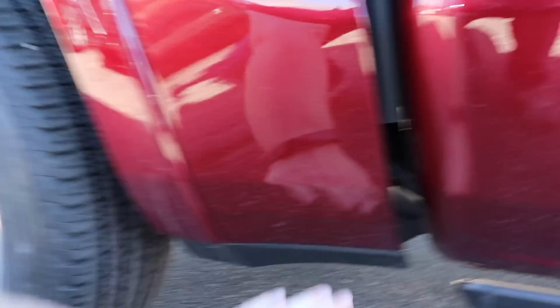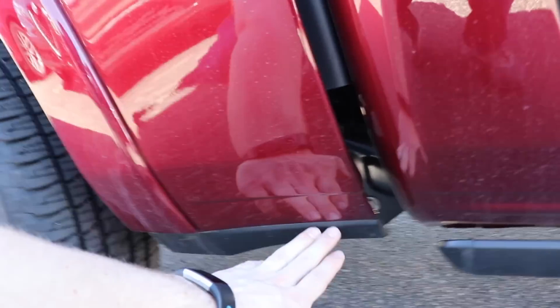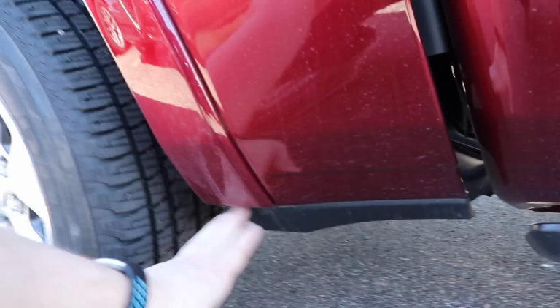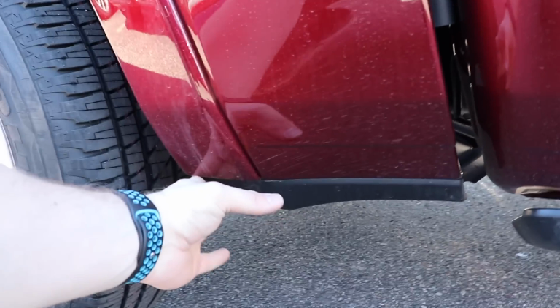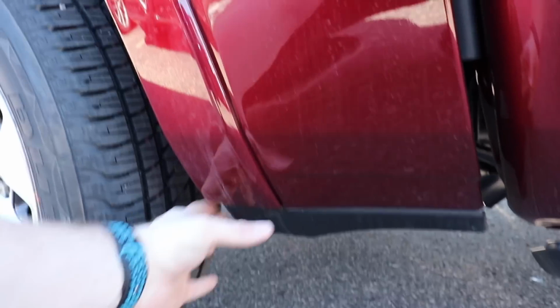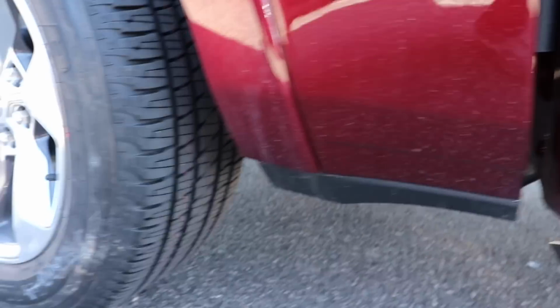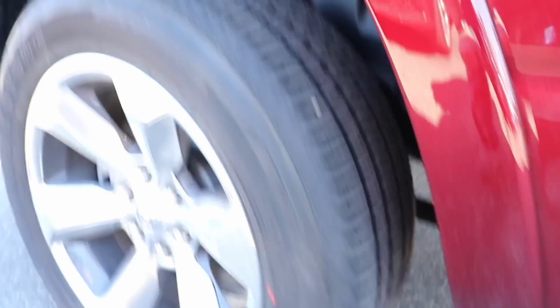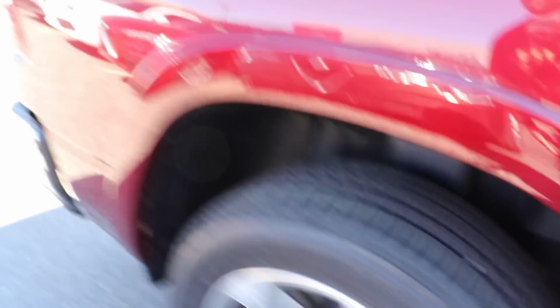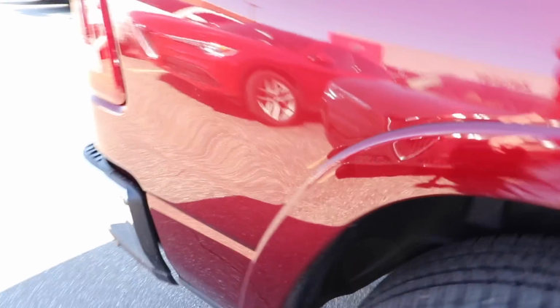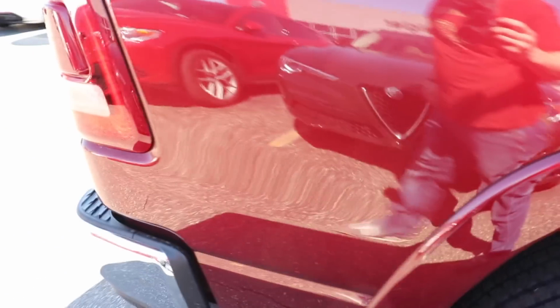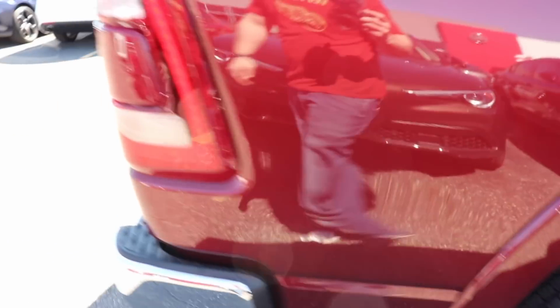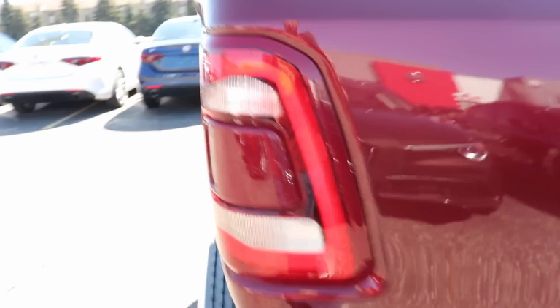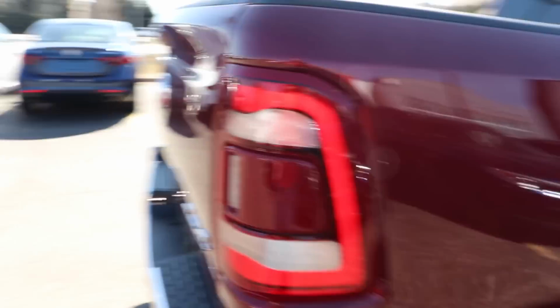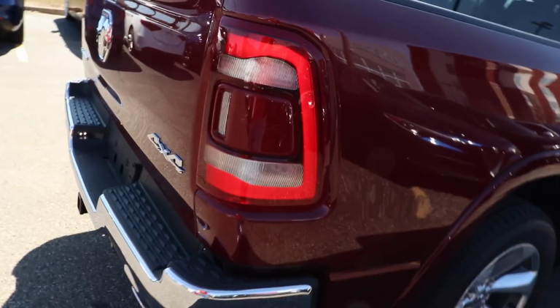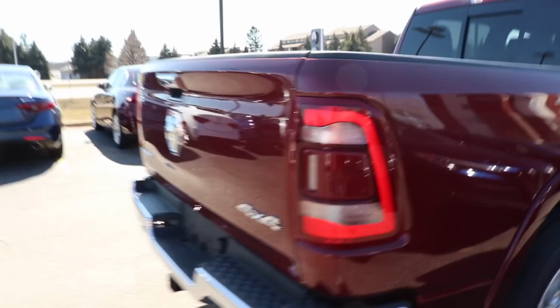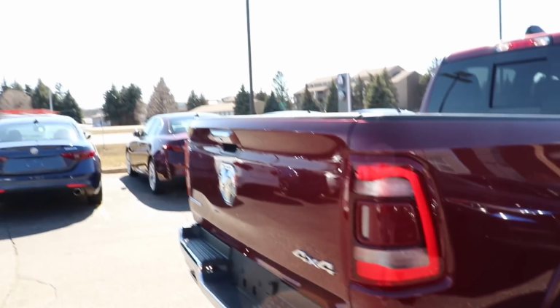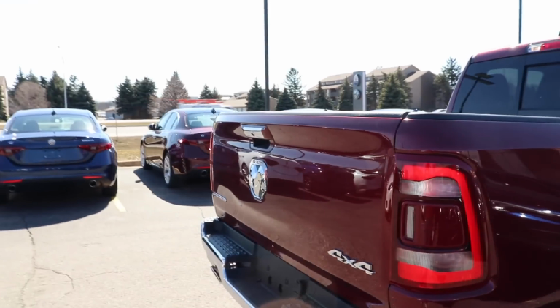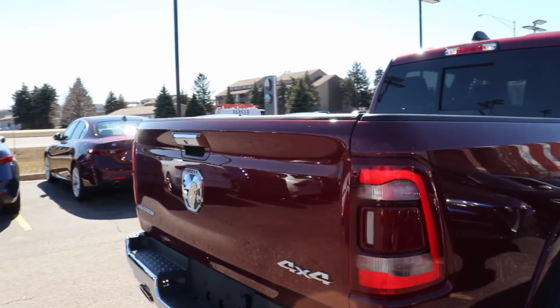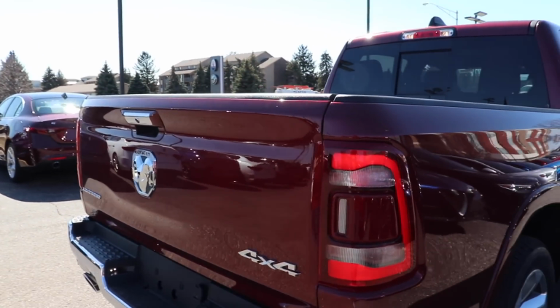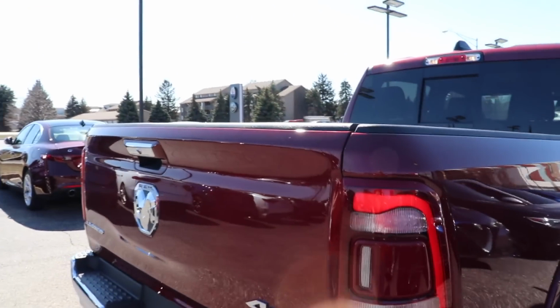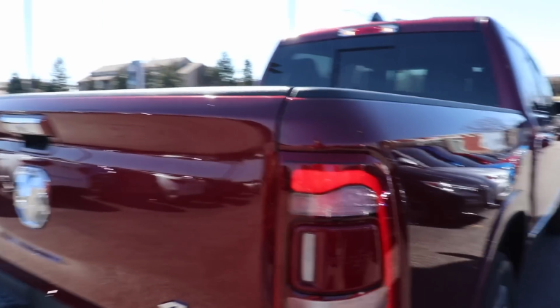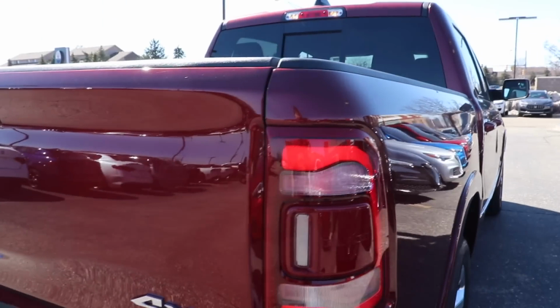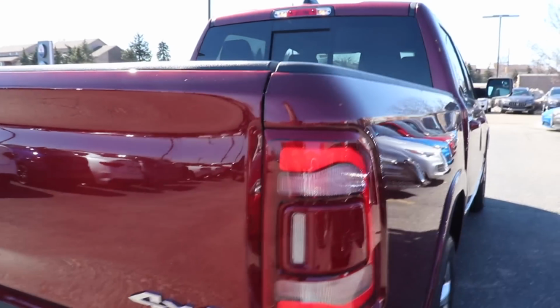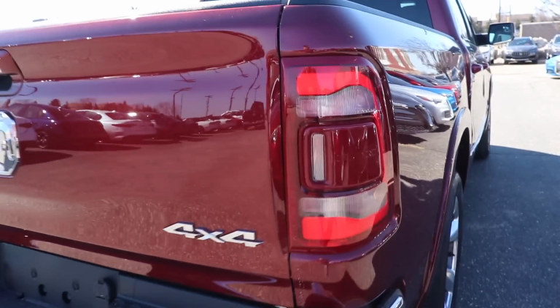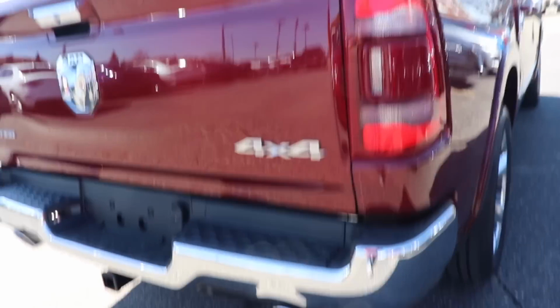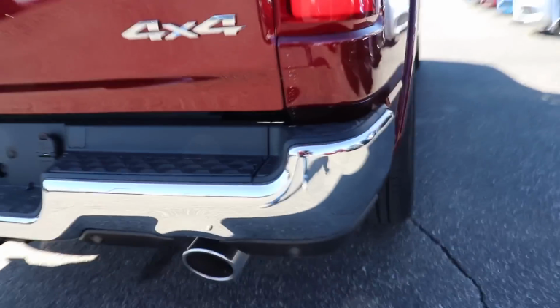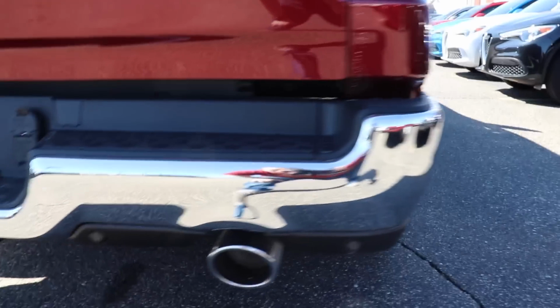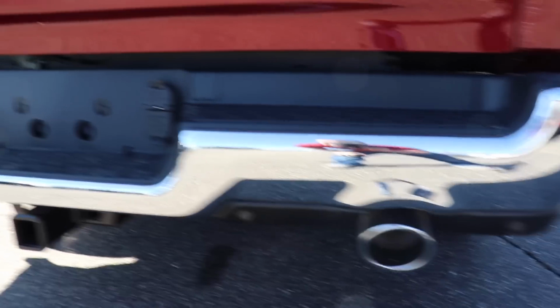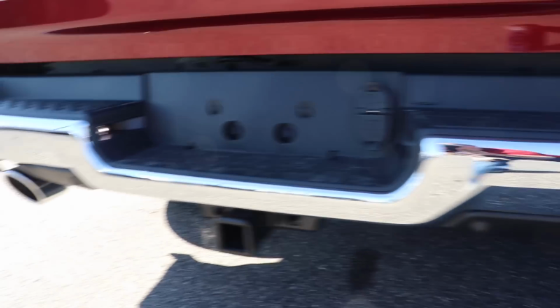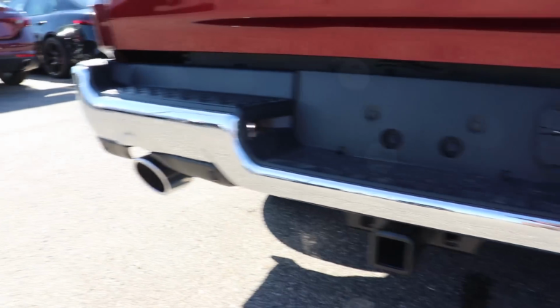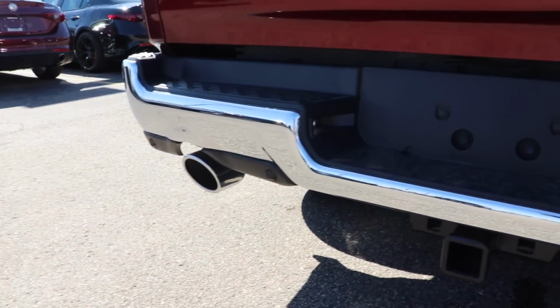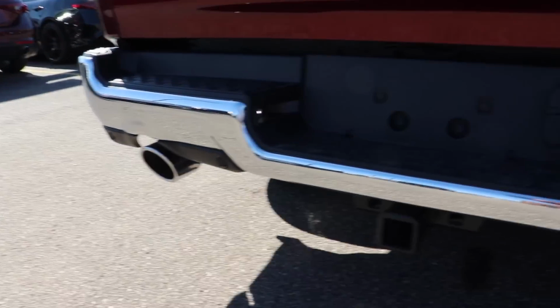Here are those plastic pieces to protect against rock chips. Coming around back, we have really nice LED lights as well. You do have your parking sensors integrated into the bottom portion of the bumper.